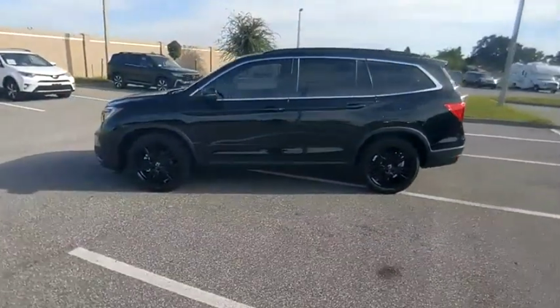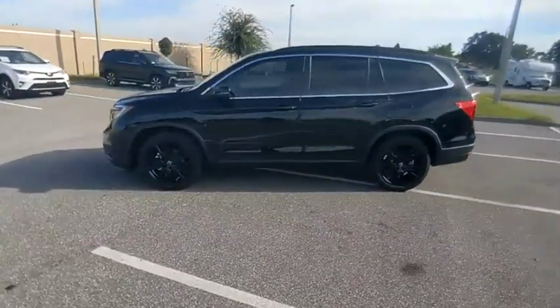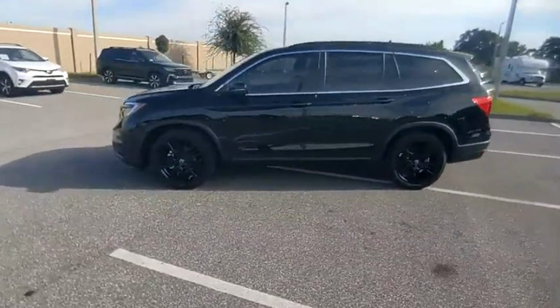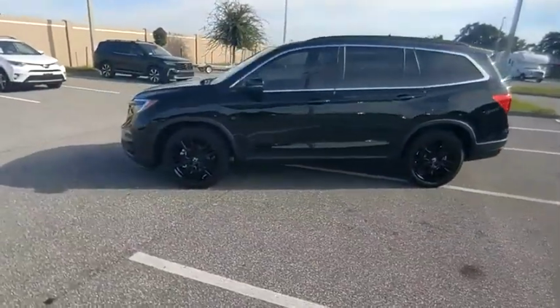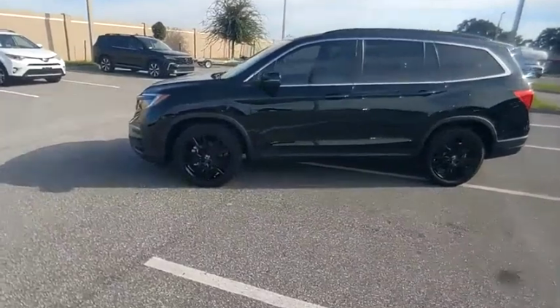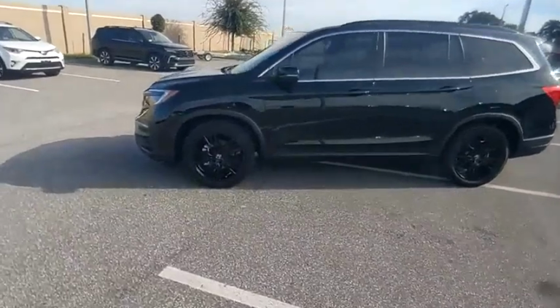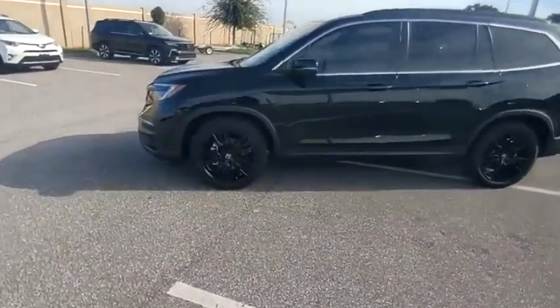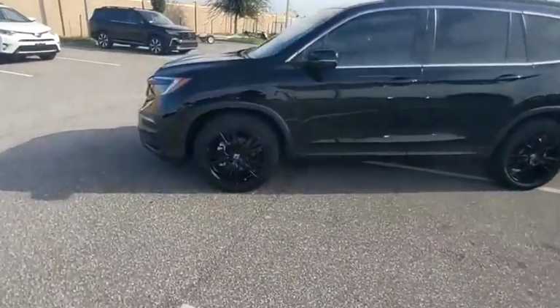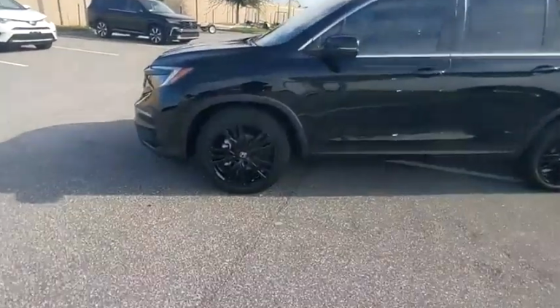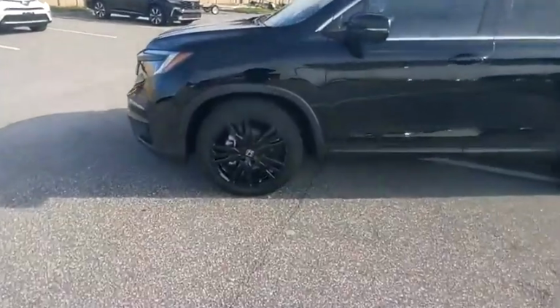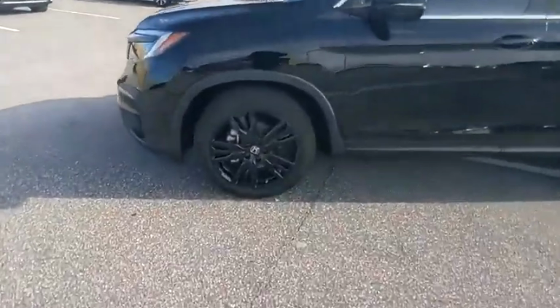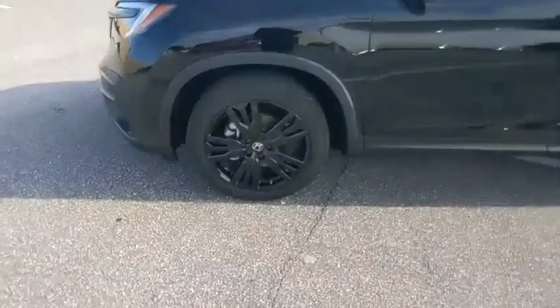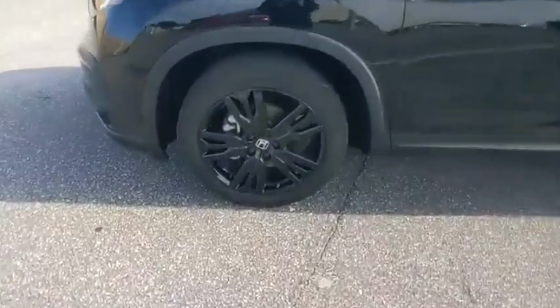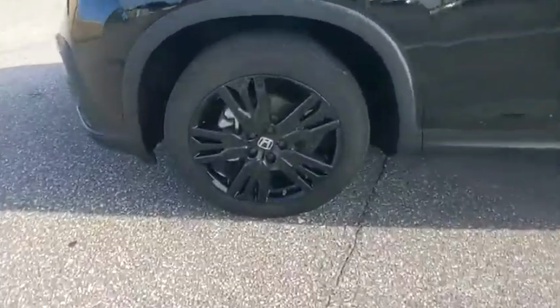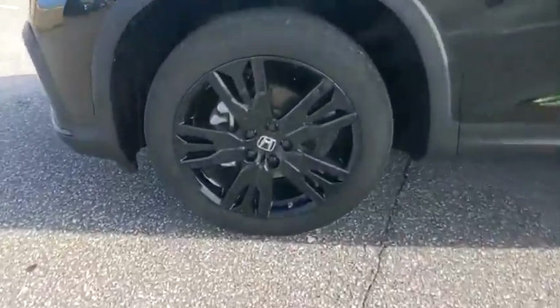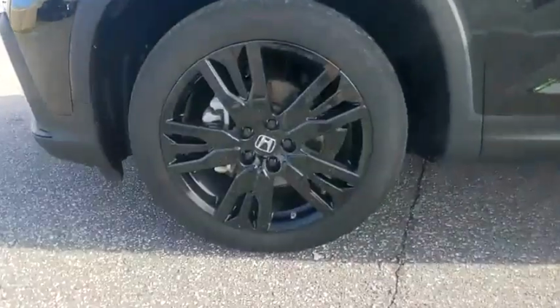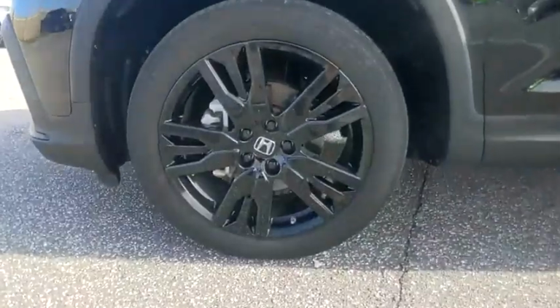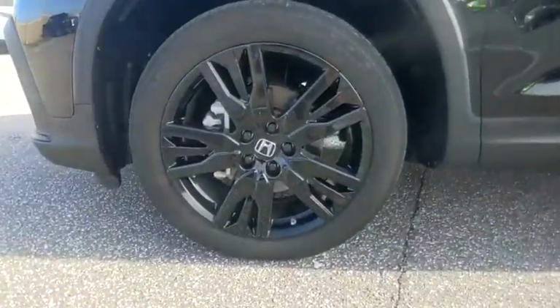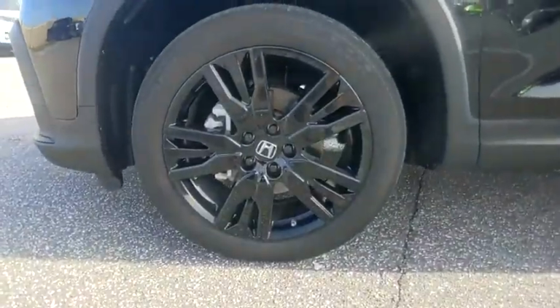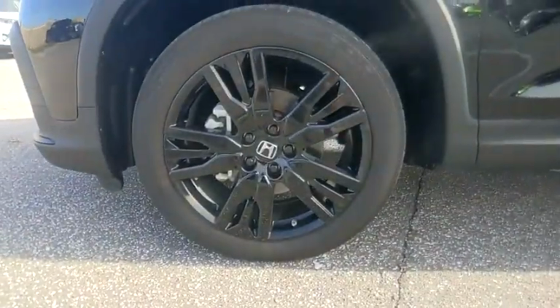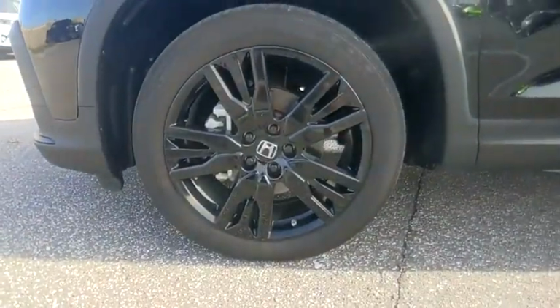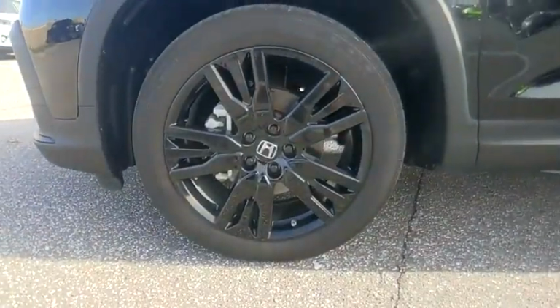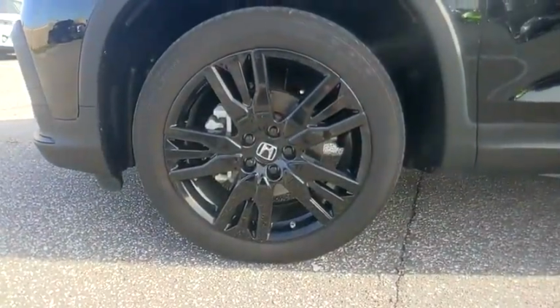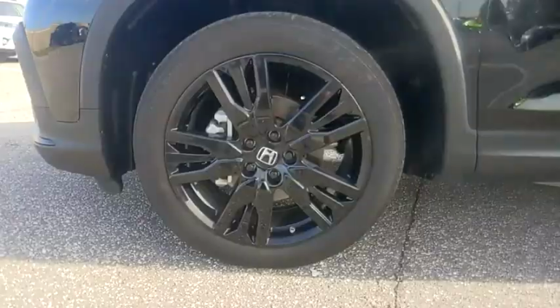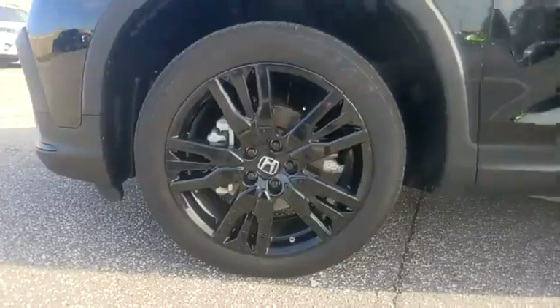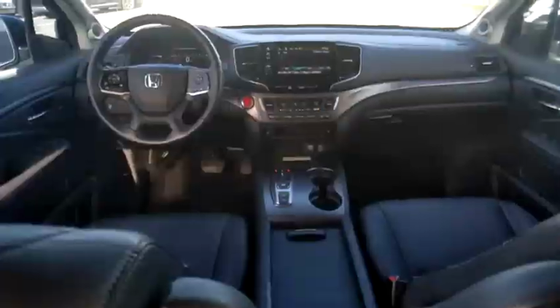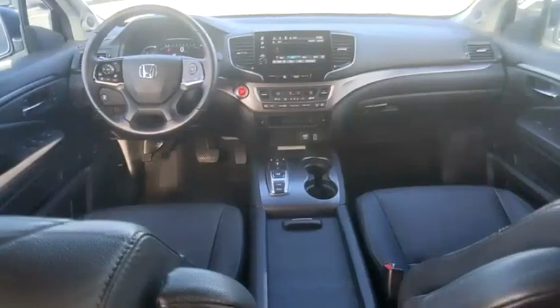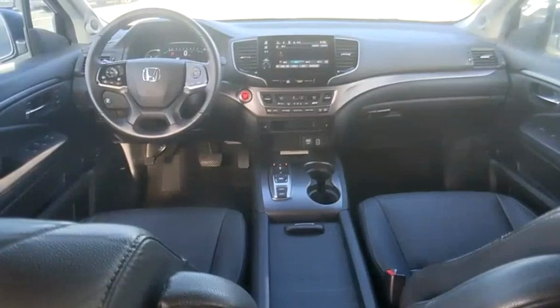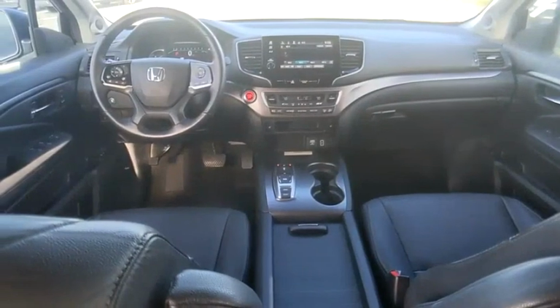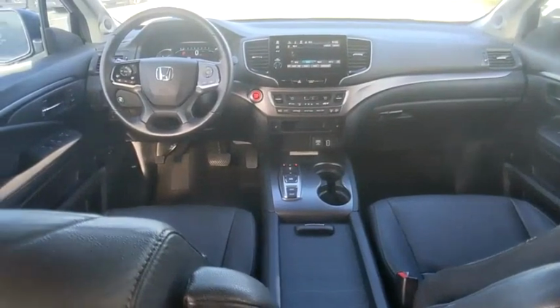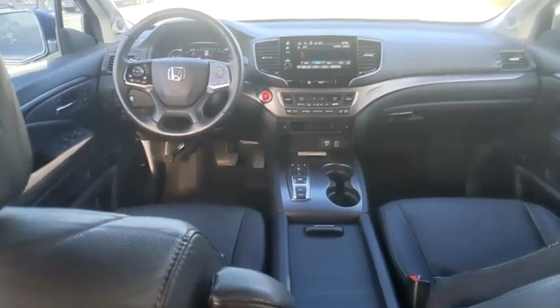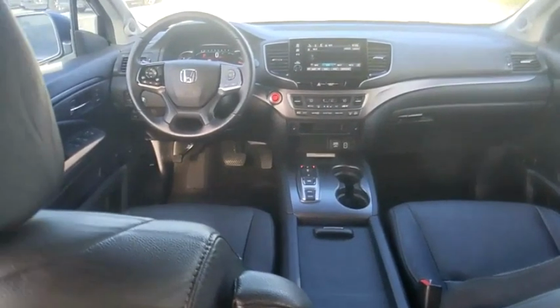This vehicle has less than 35,000 miles. Here are some of this vehicle's great options: tire pressure monitor, blind spot monitor.